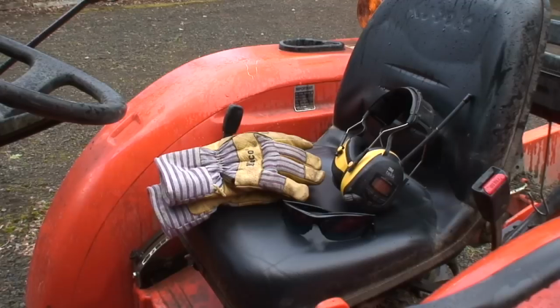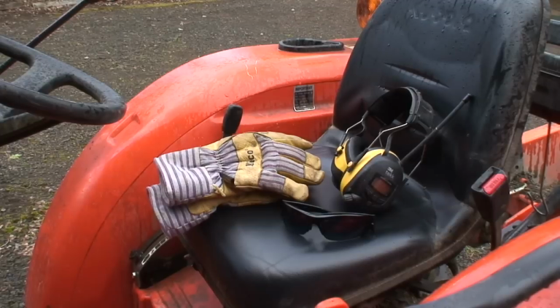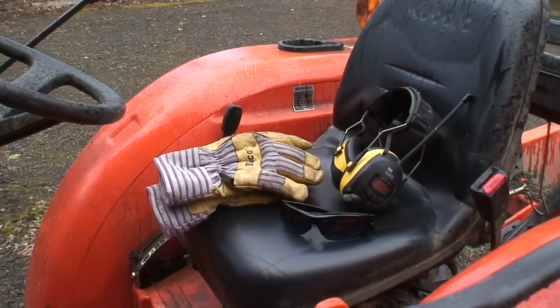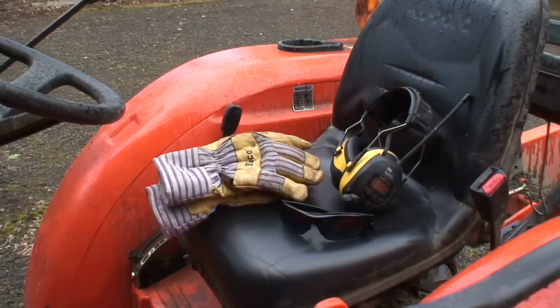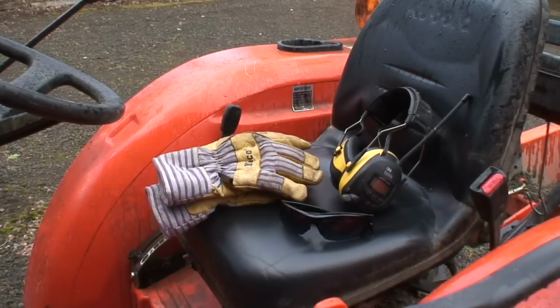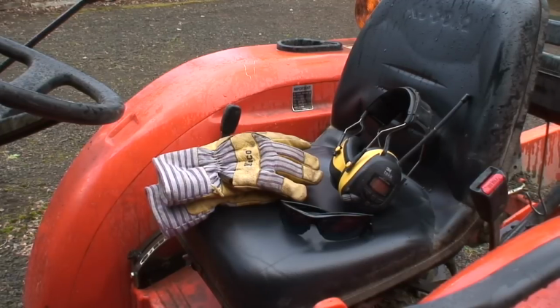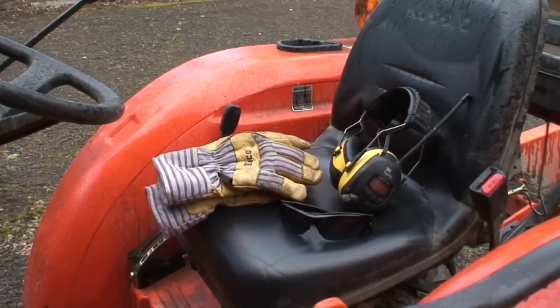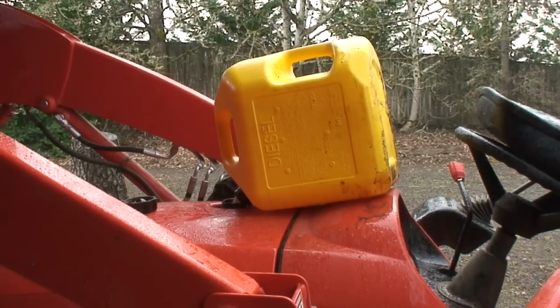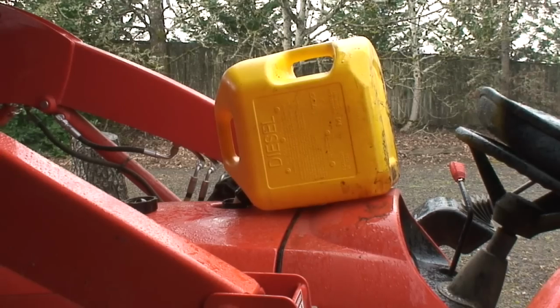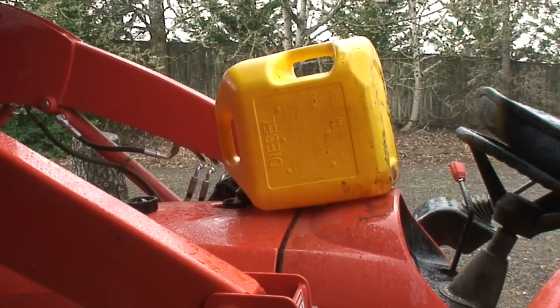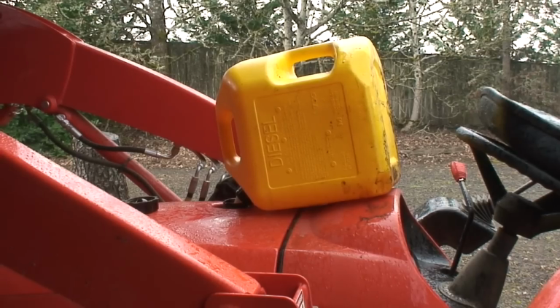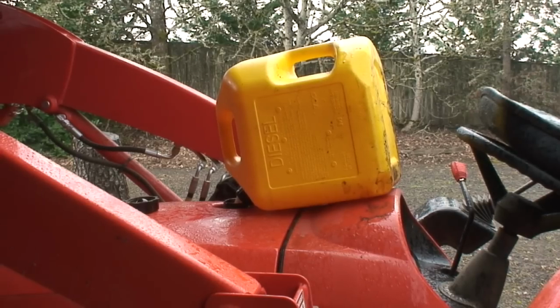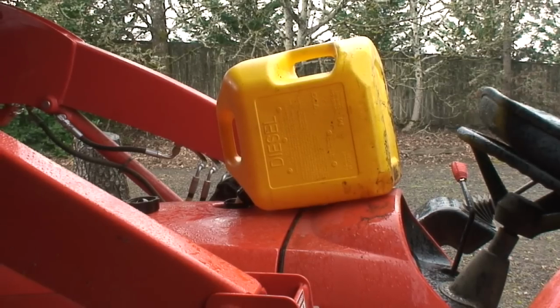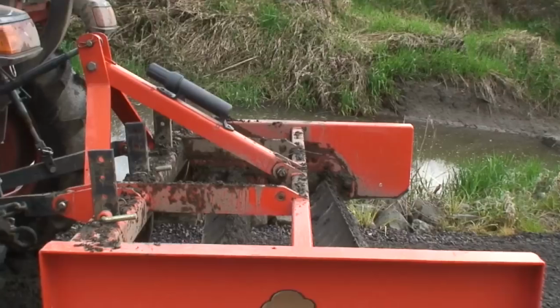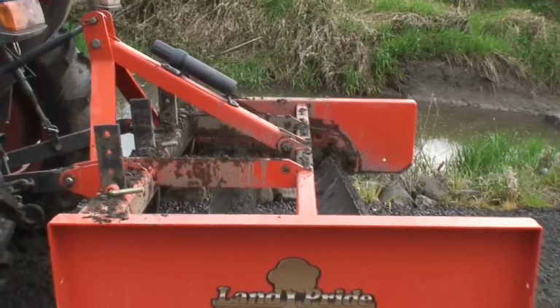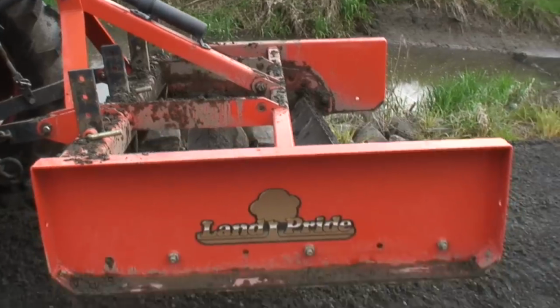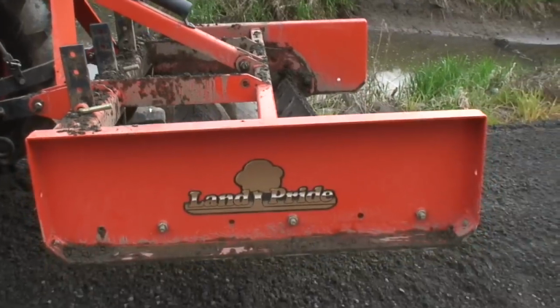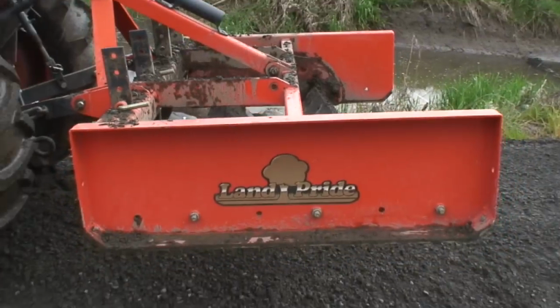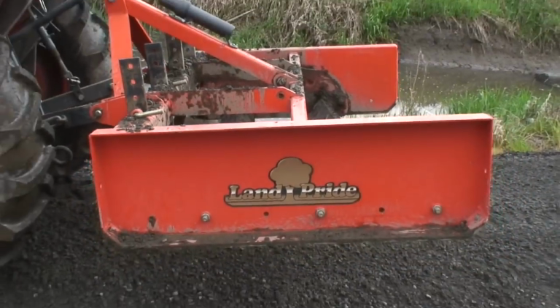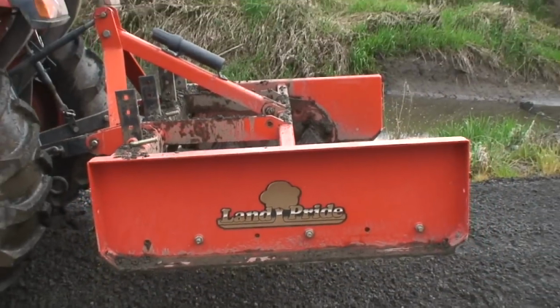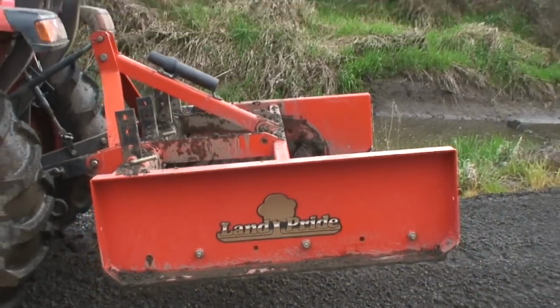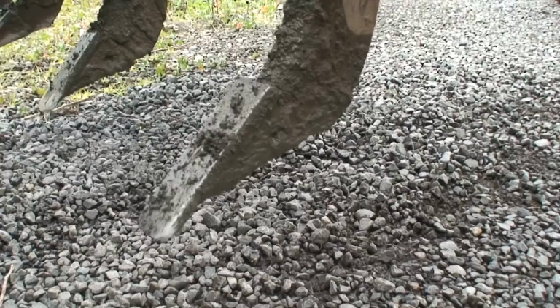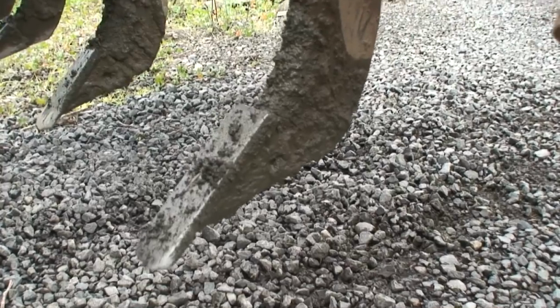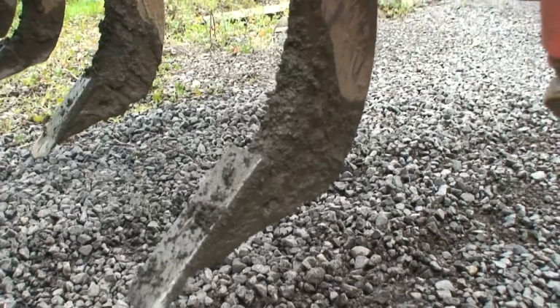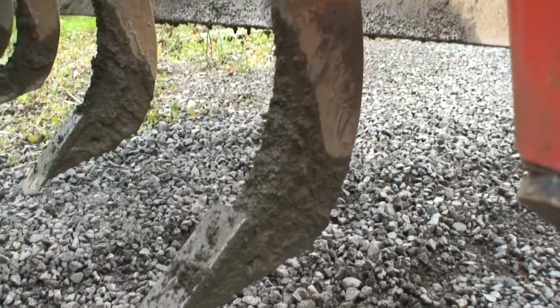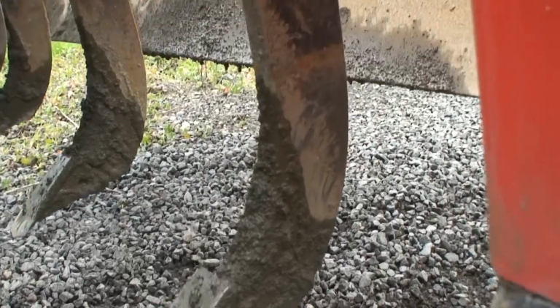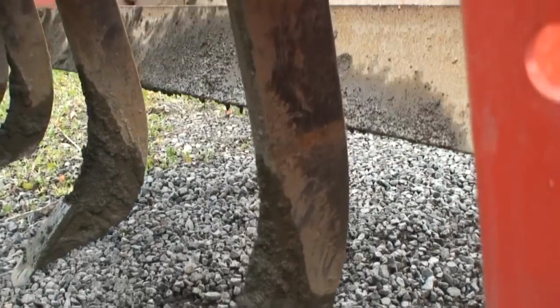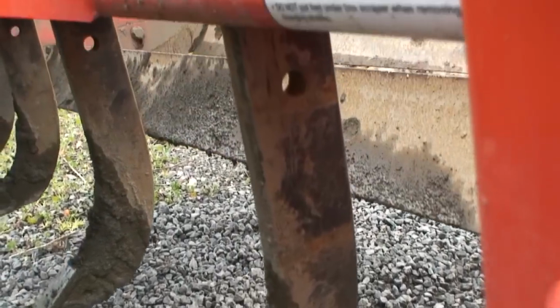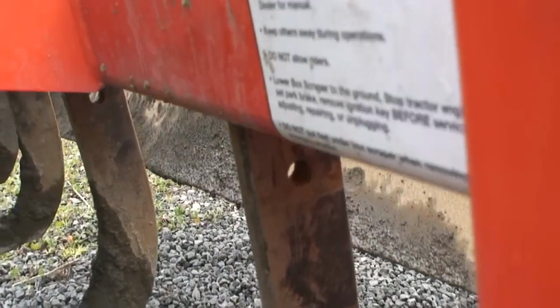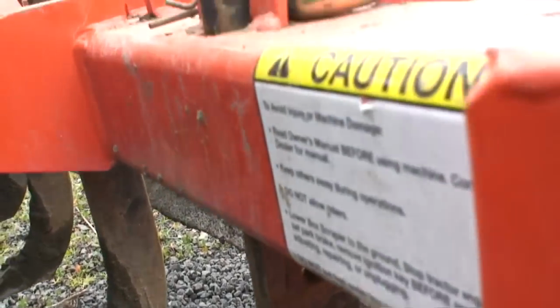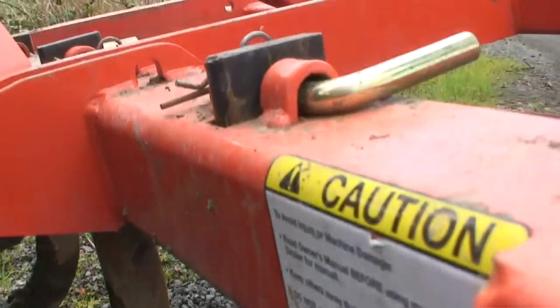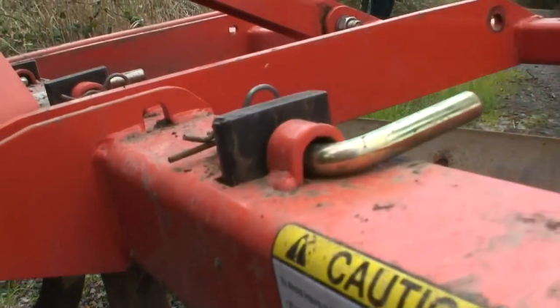First things first, we gotta grab our safety gear and fill the tractor with diesel. The tool of choice today is a LandPride GS1560 and we're gonna start with our scarifier shanks fully extended.